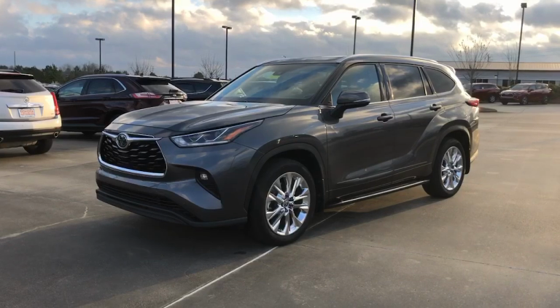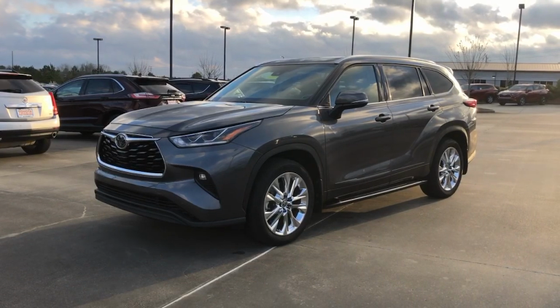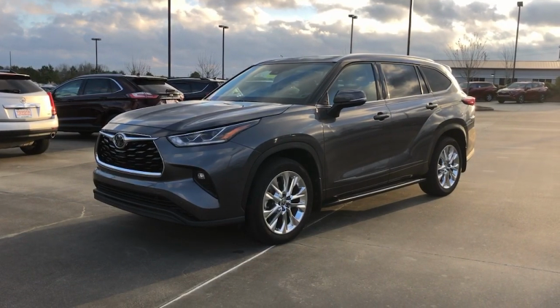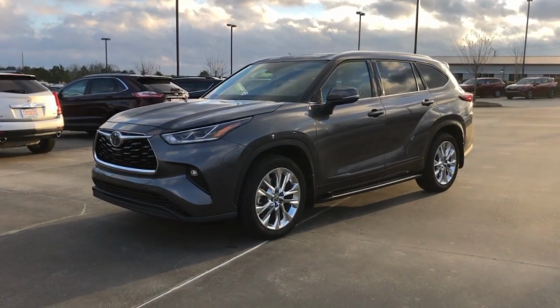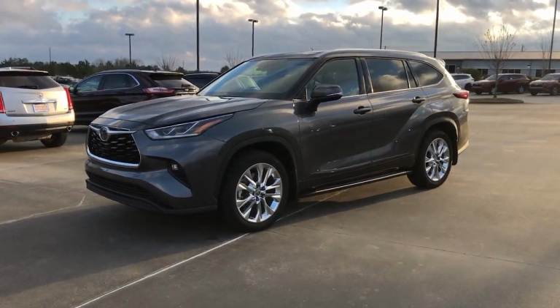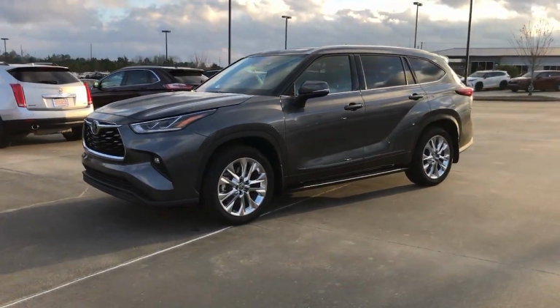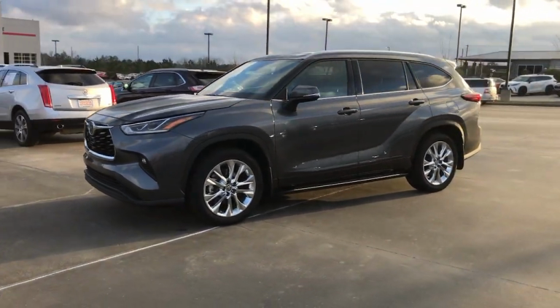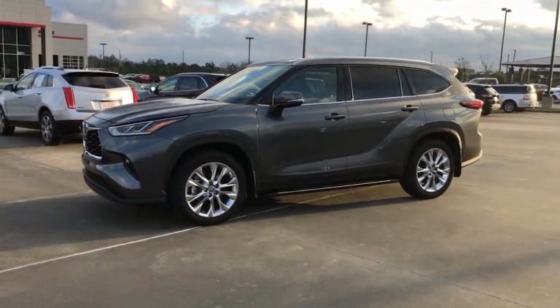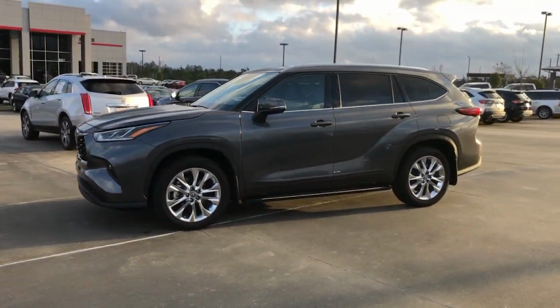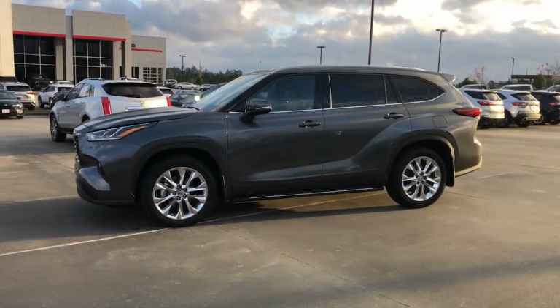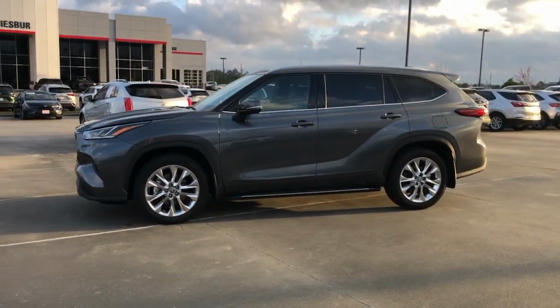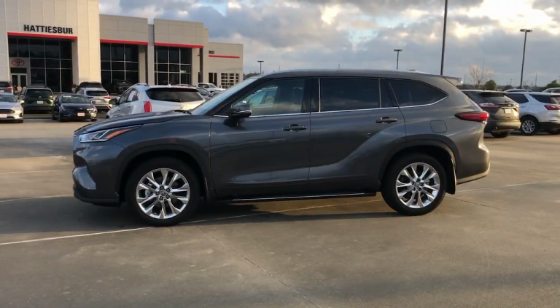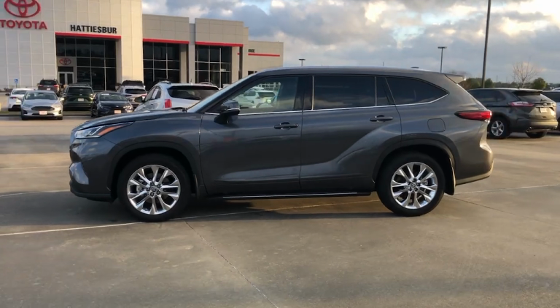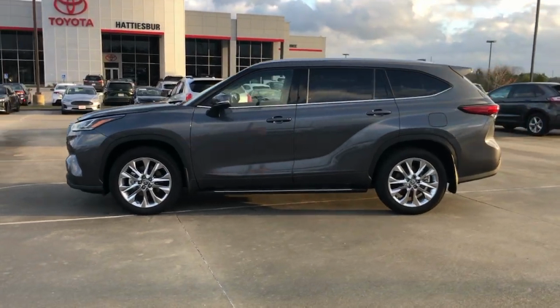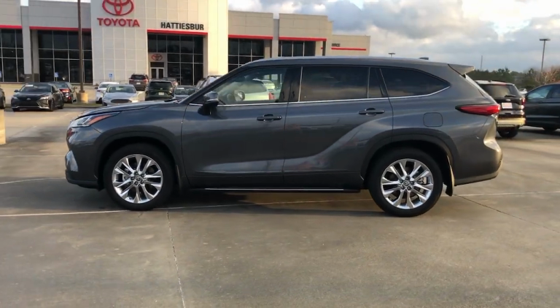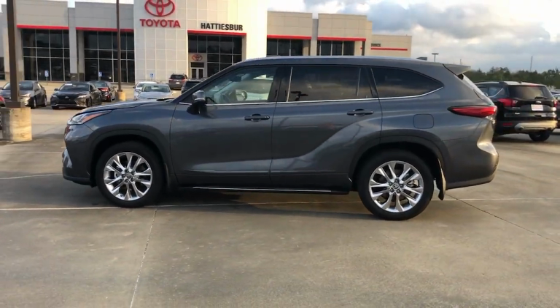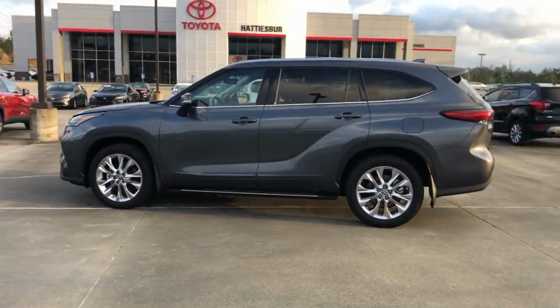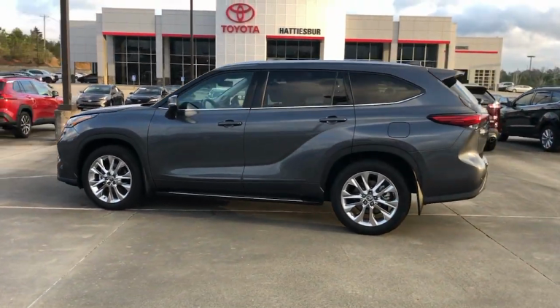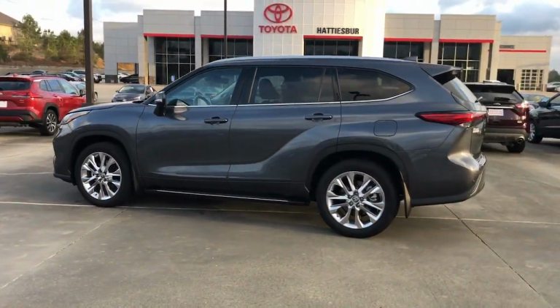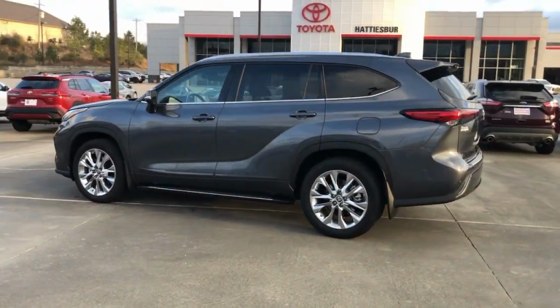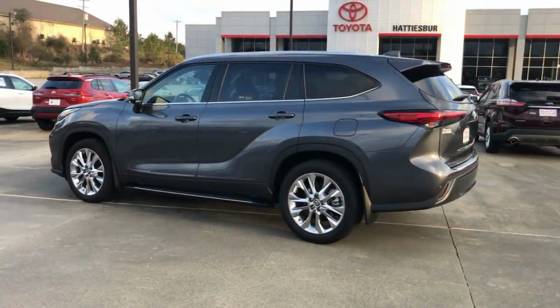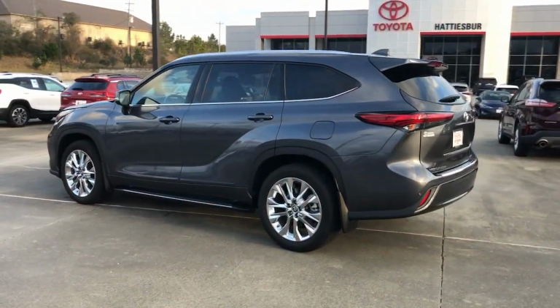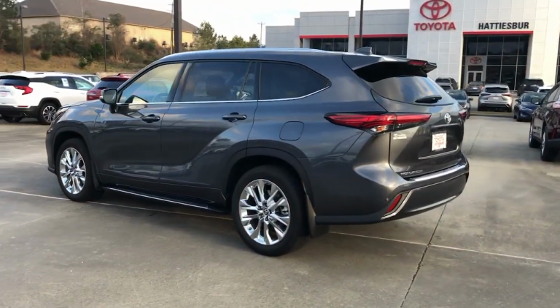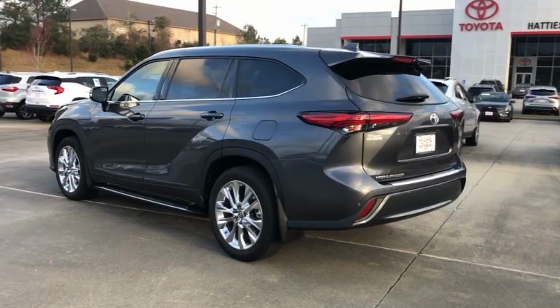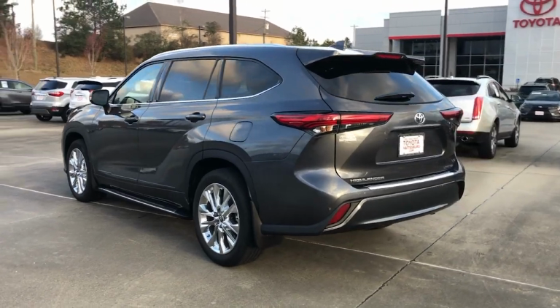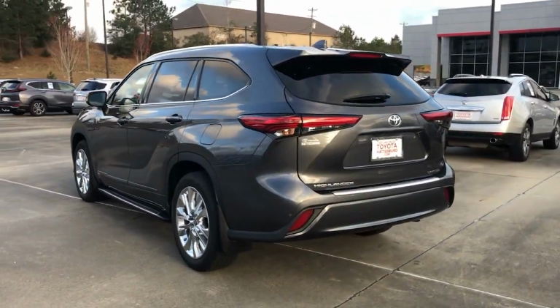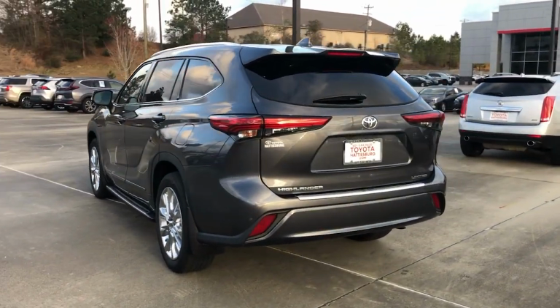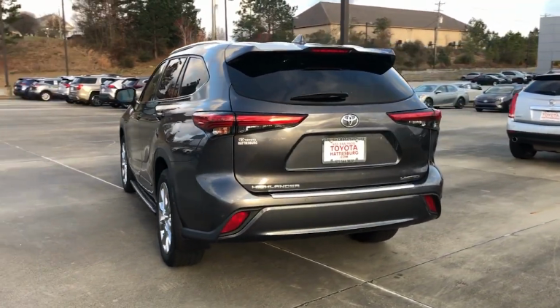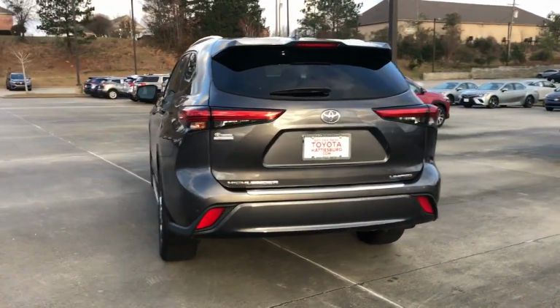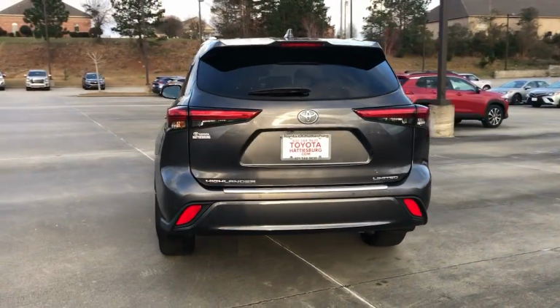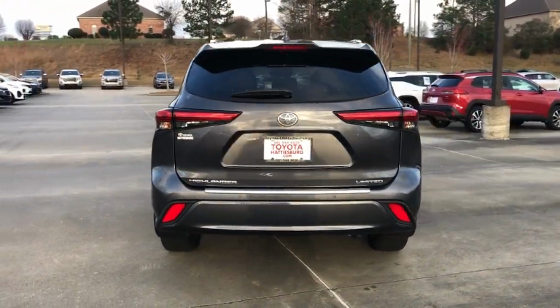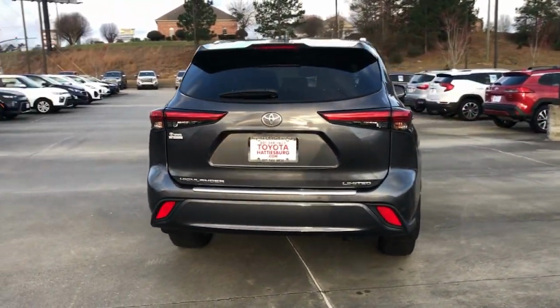You just found the 2020 Toyota Highlander. With less than 30,000 miles on the odometer, this vehicle stands out from the rest. This smooth-riding, solidly built Highlander is ready to meet your family's needs.